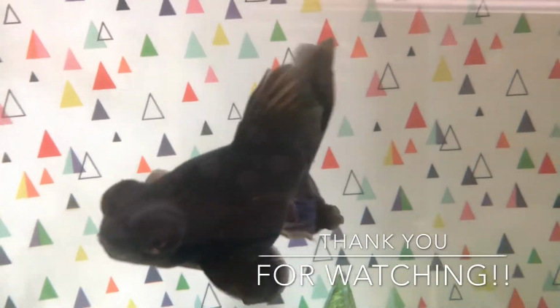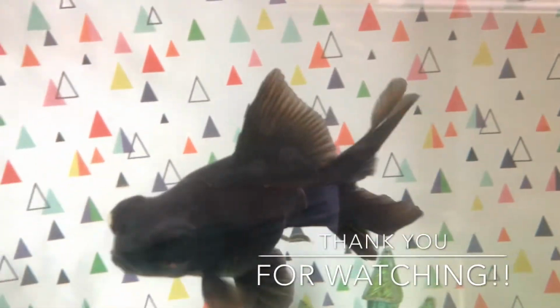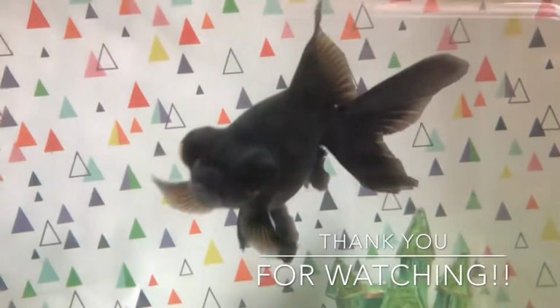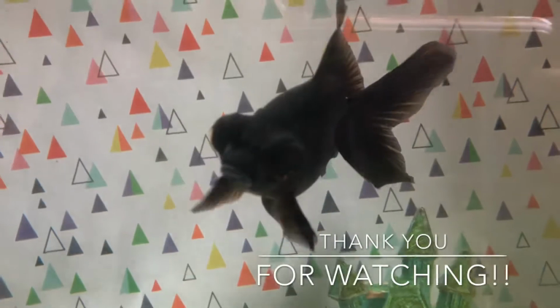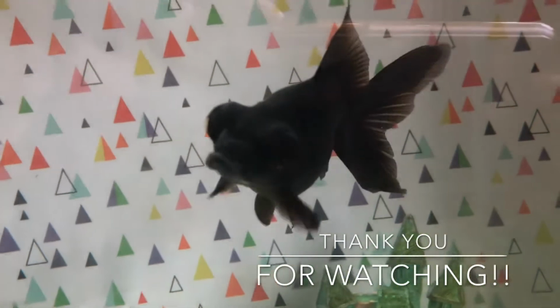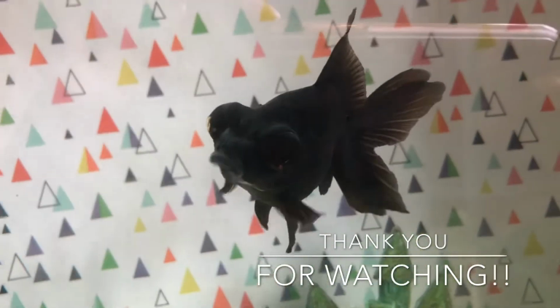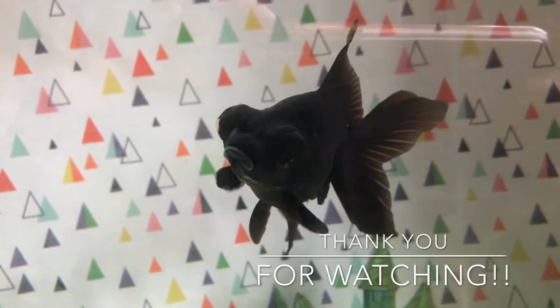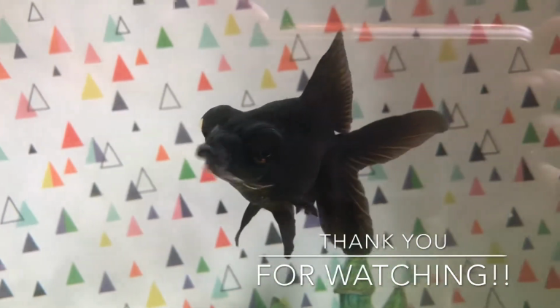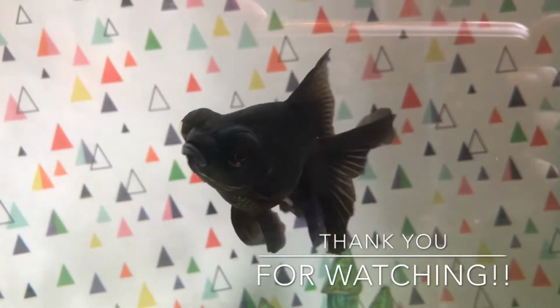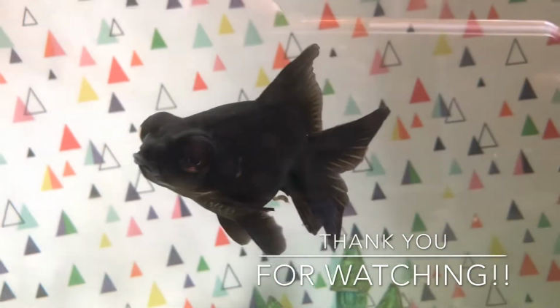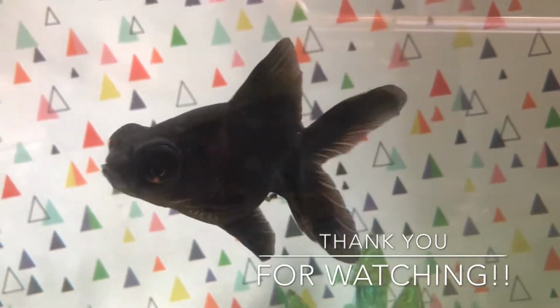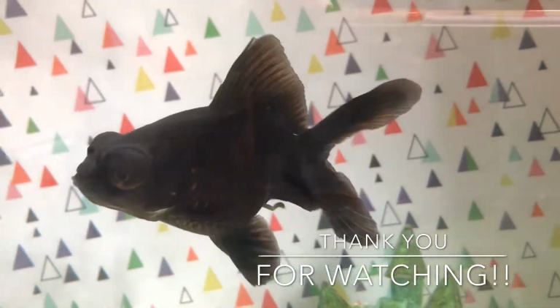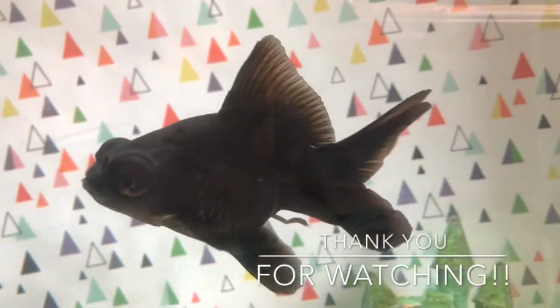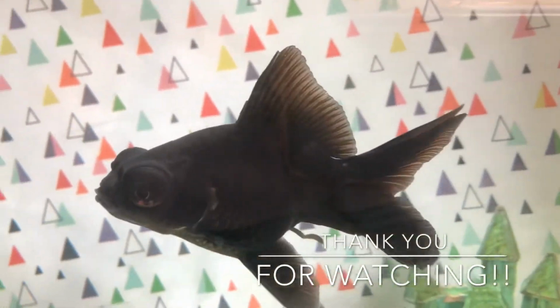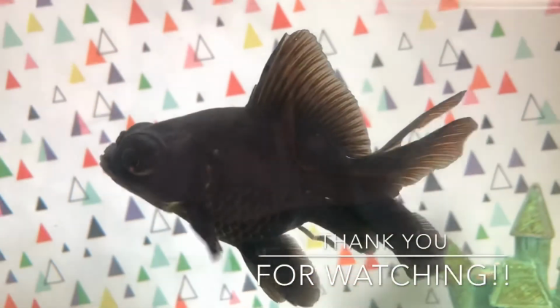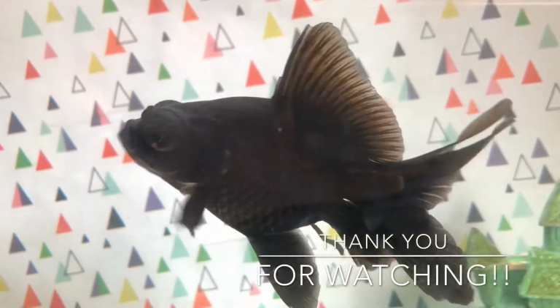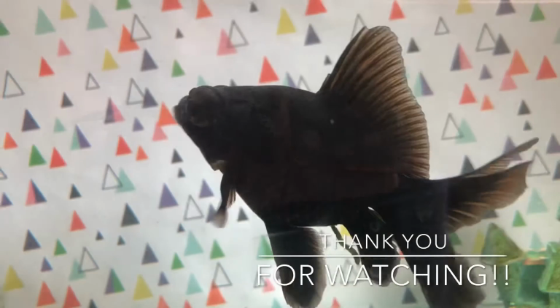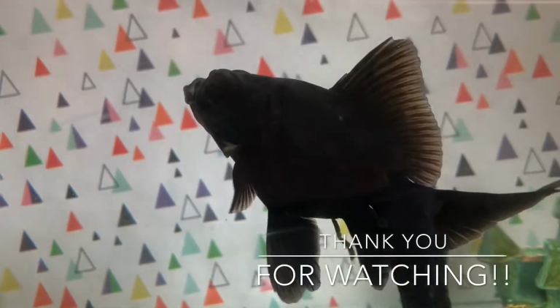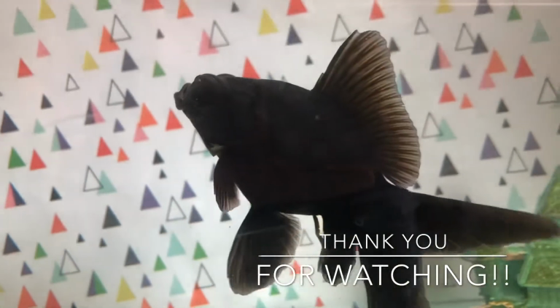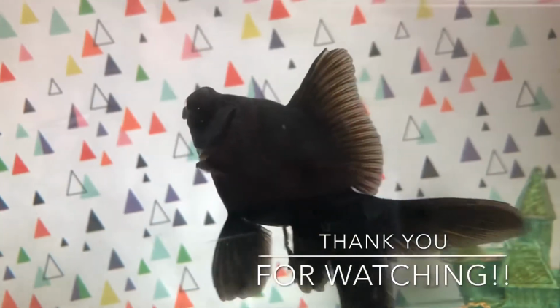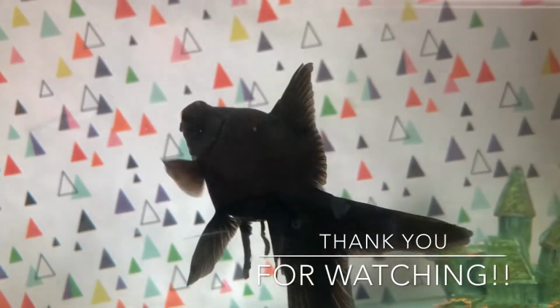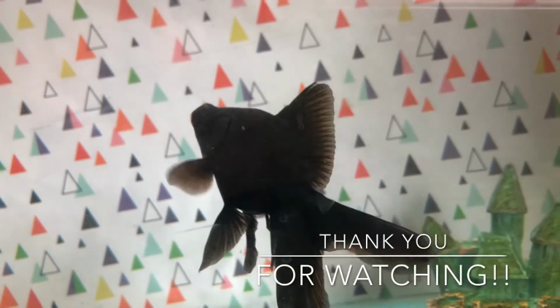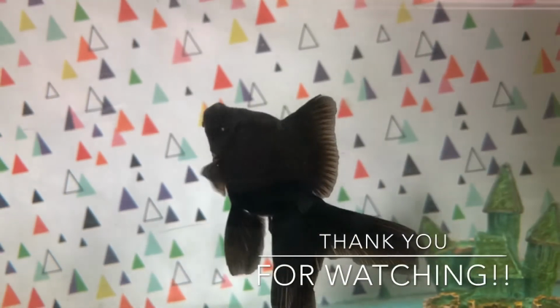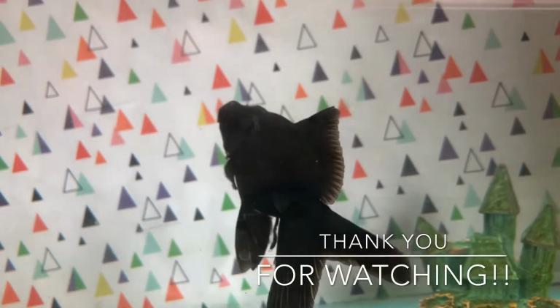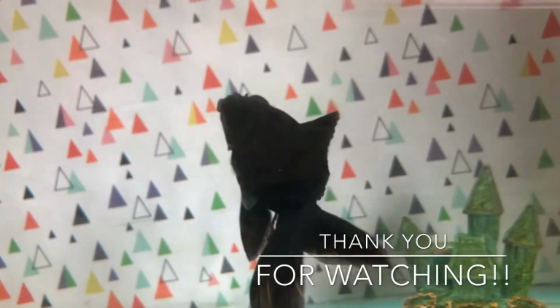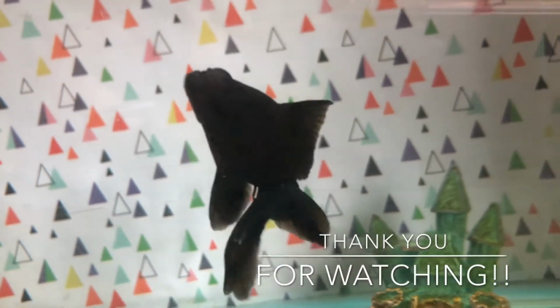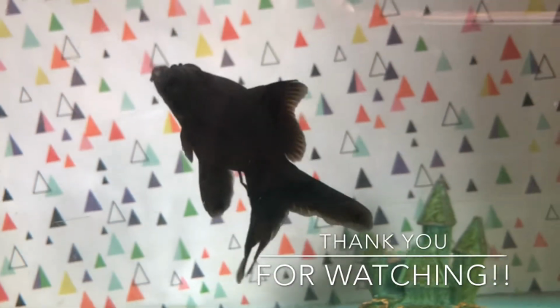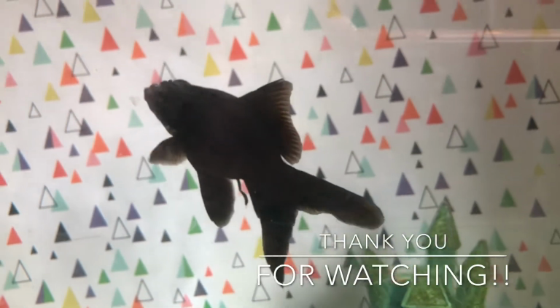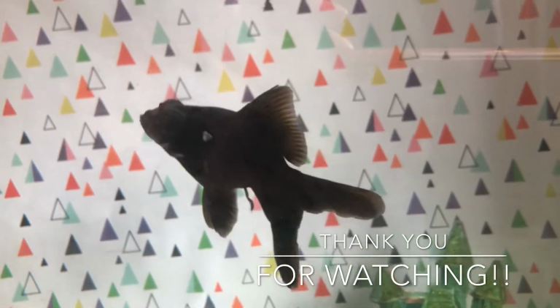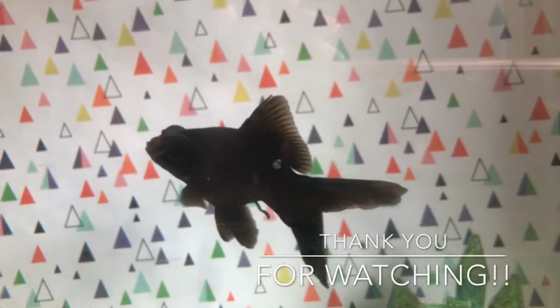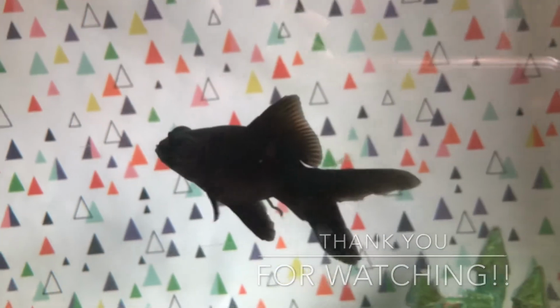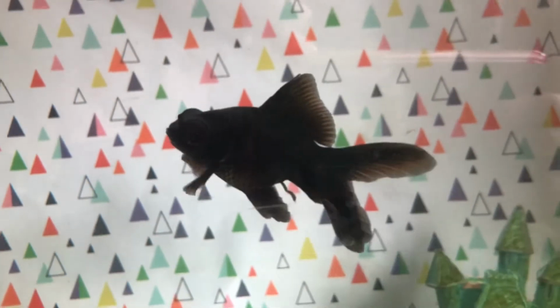Casey took a long time to eat it — it was definitely a grazer wafer, which was cool; it kept the fish busy for a long time. Thank you guys so much for checking out our fish food review. Let me know what you think in the comments down below, and I'll see you all next time.